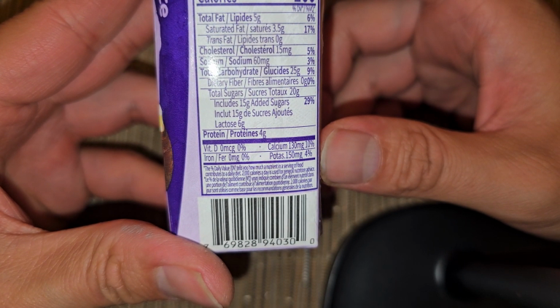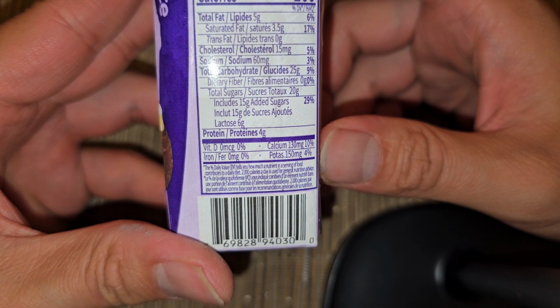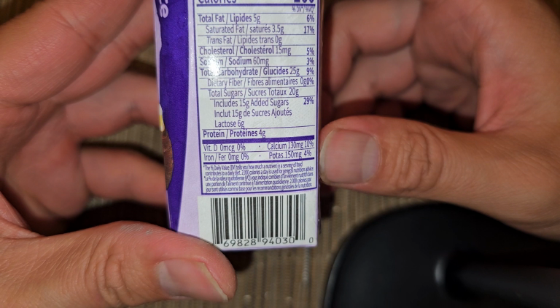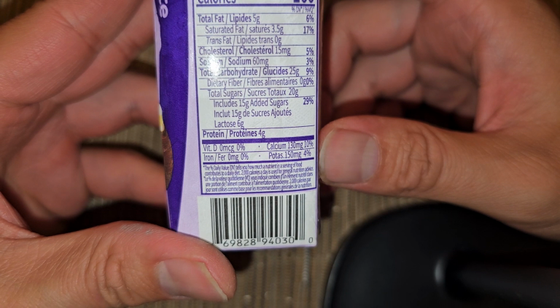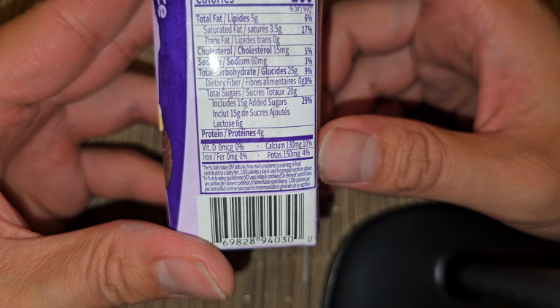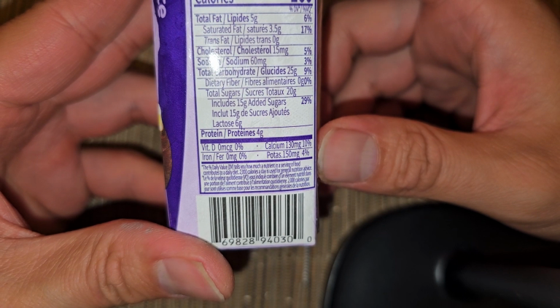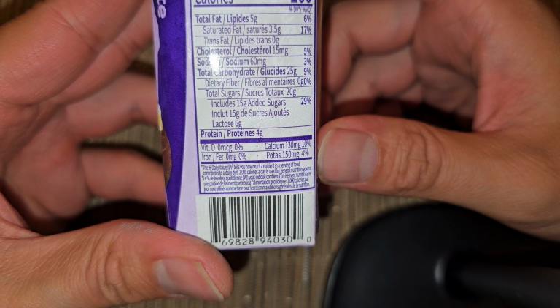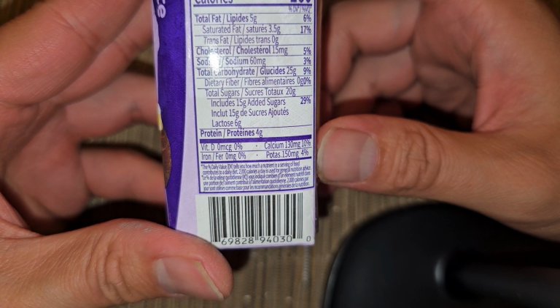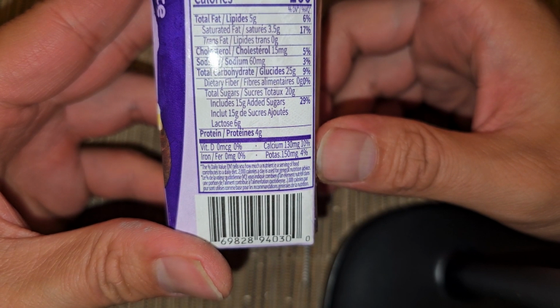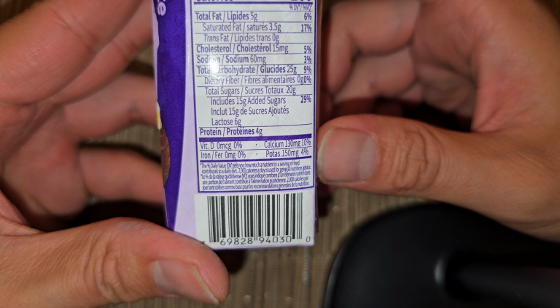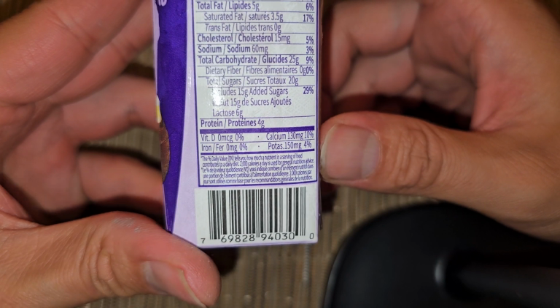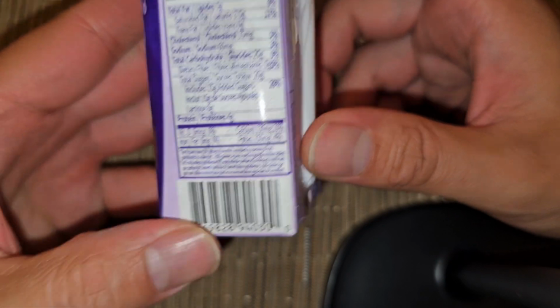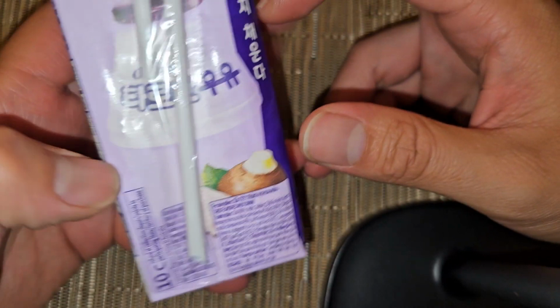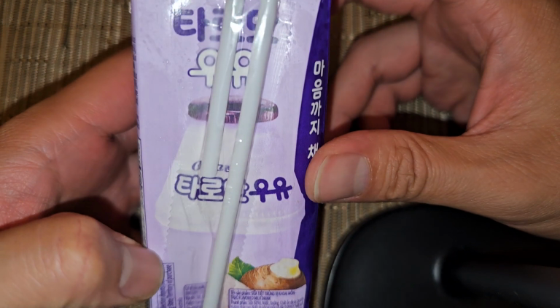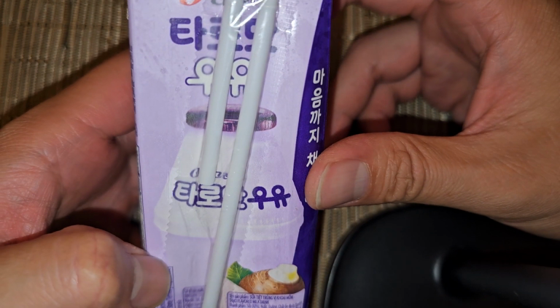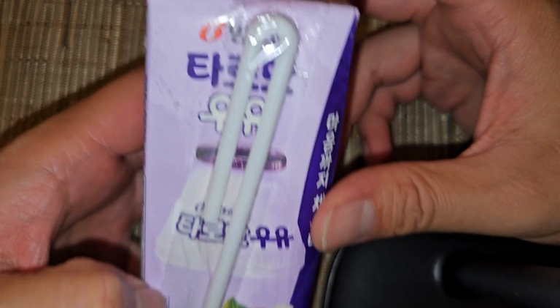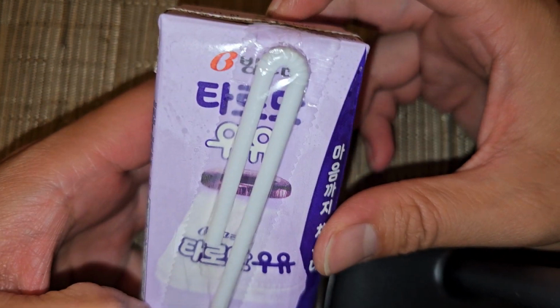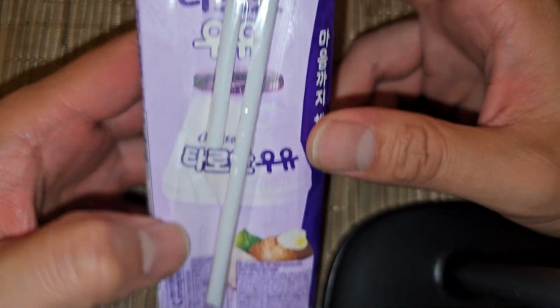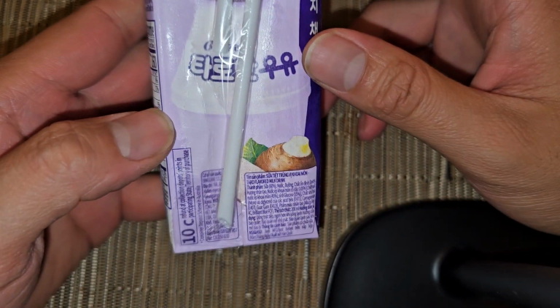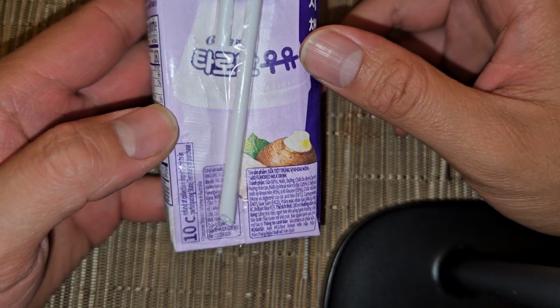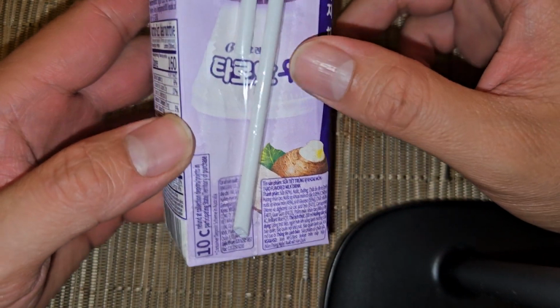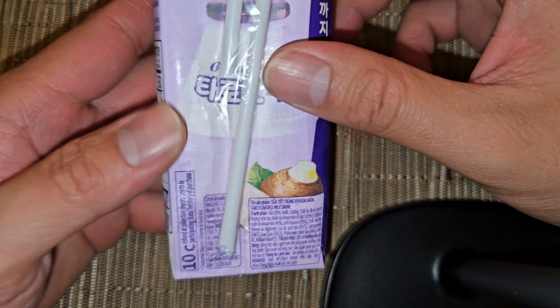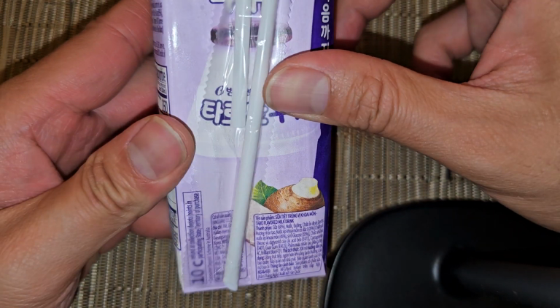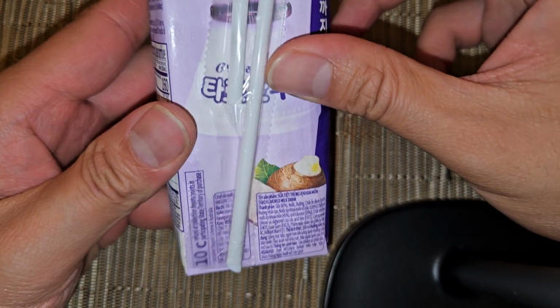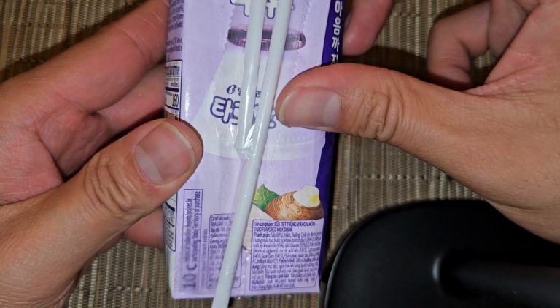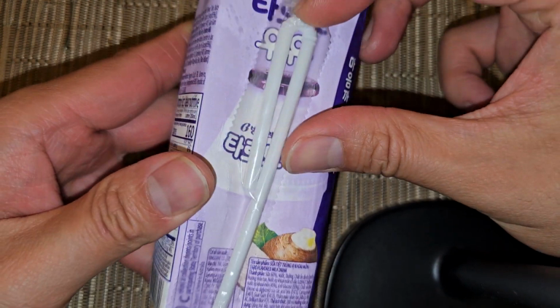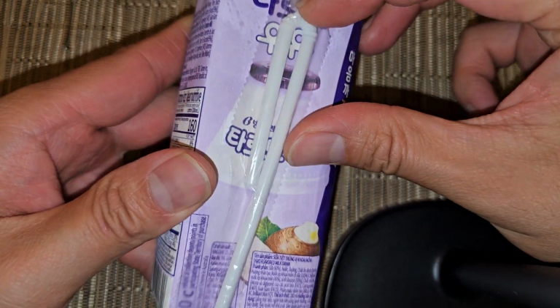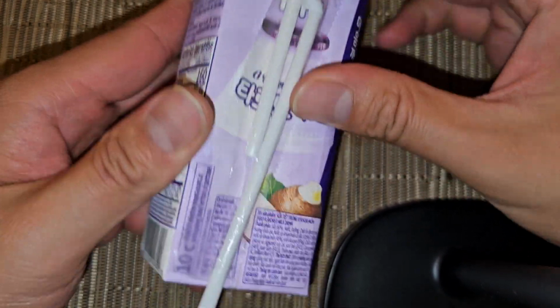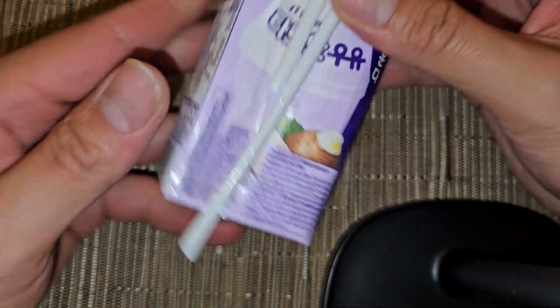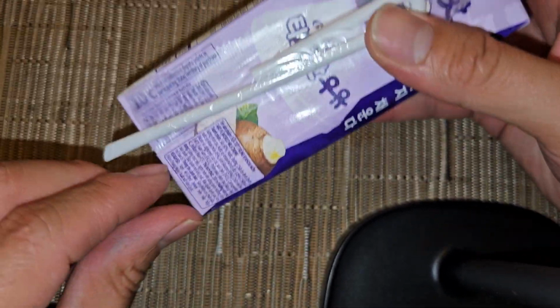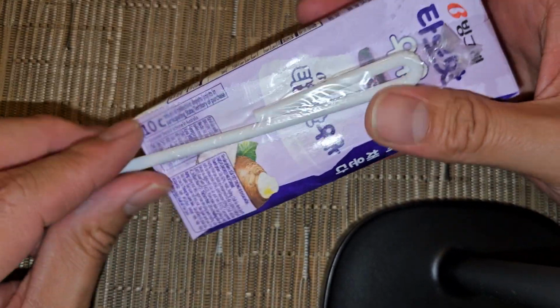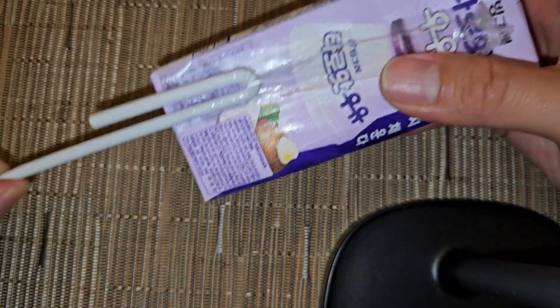There is 130 milligrams of calcium (10%), and 150 milligrams of potassium (4%). There's the UPC code. Comes with this little straw here — just going to push this out from the top like that, and it comes out the bottom here.